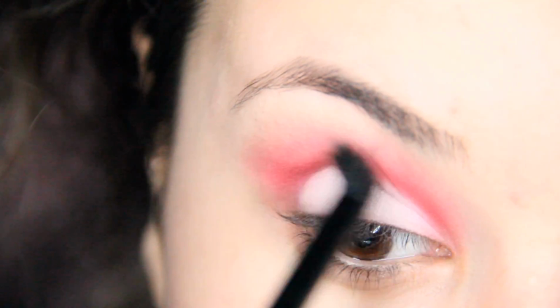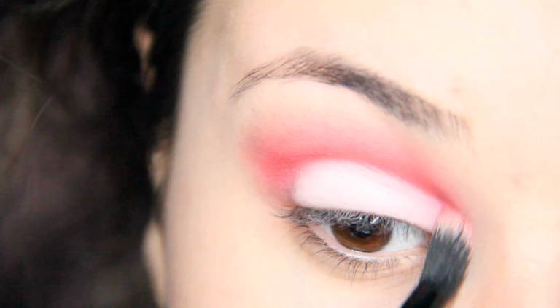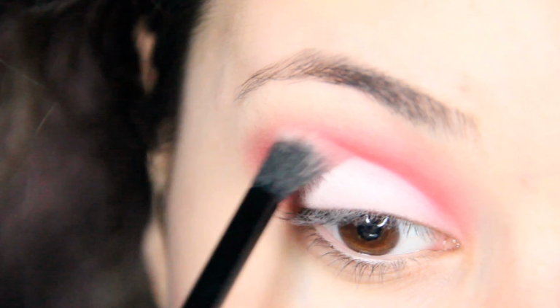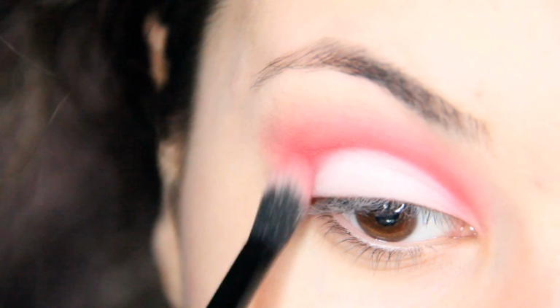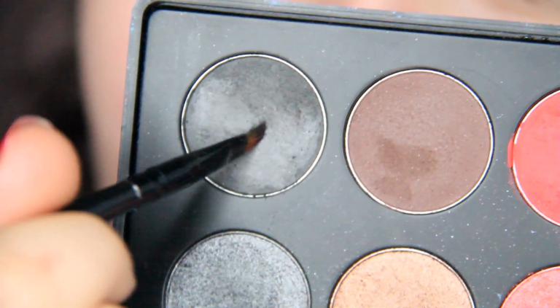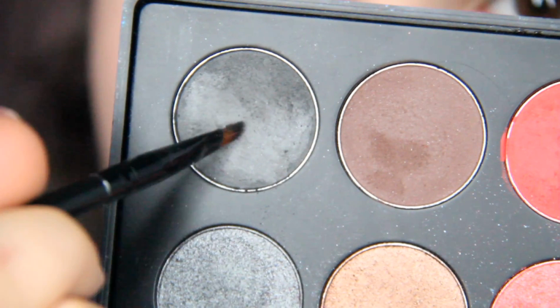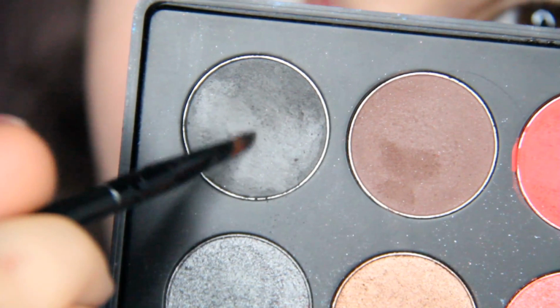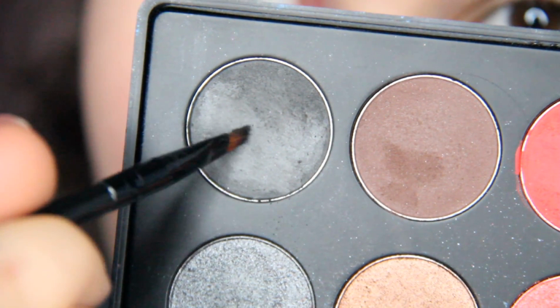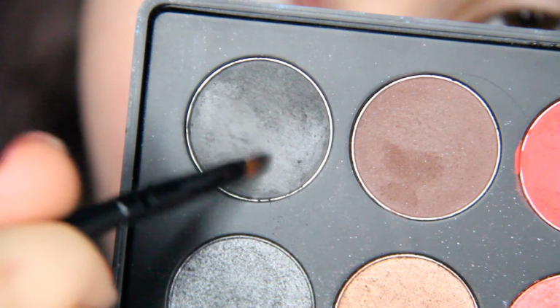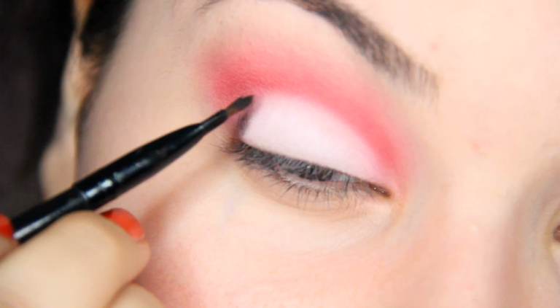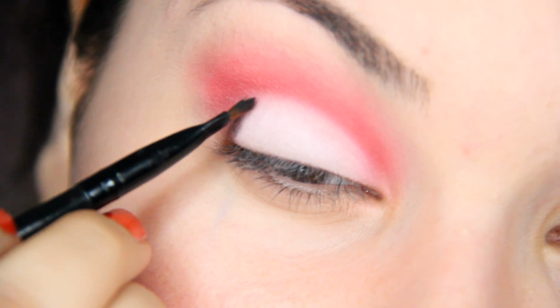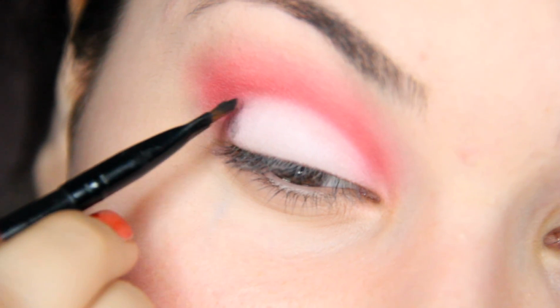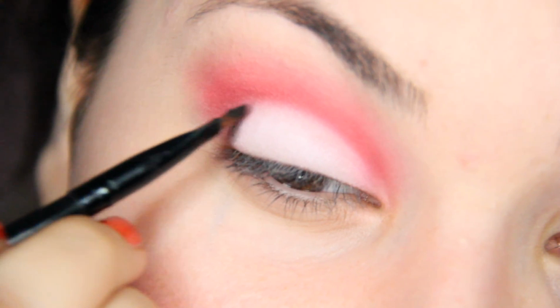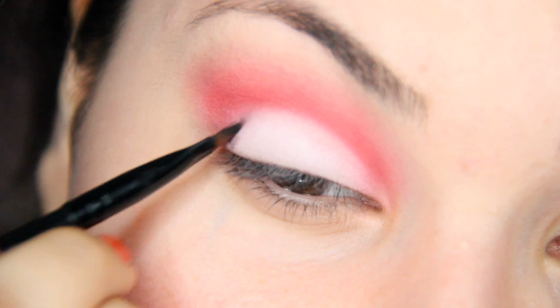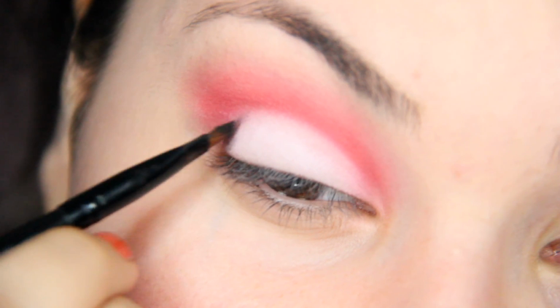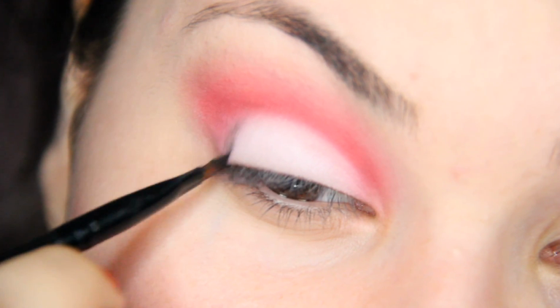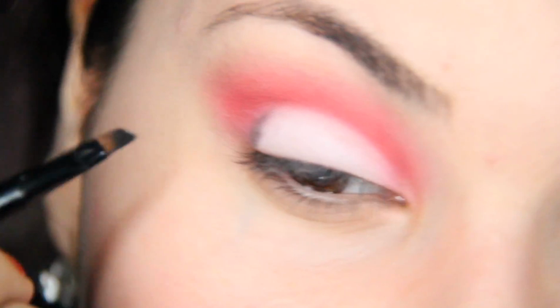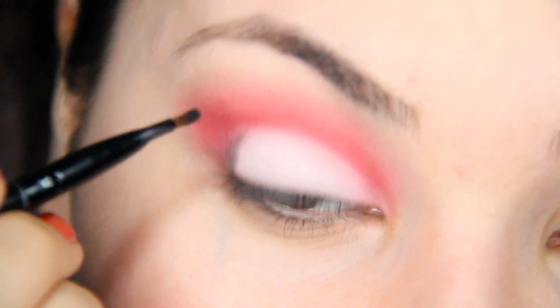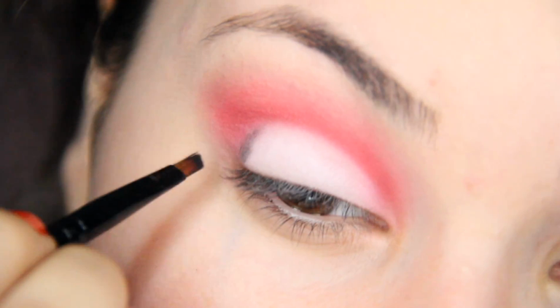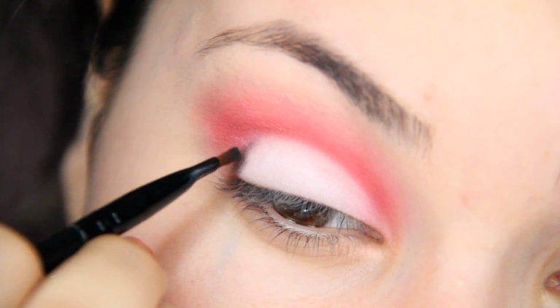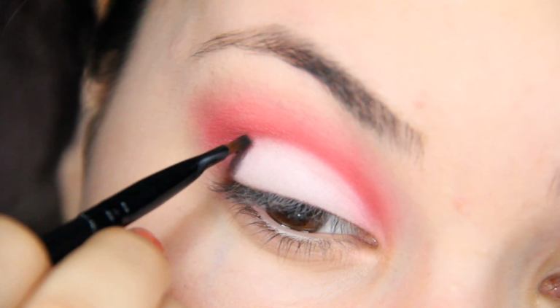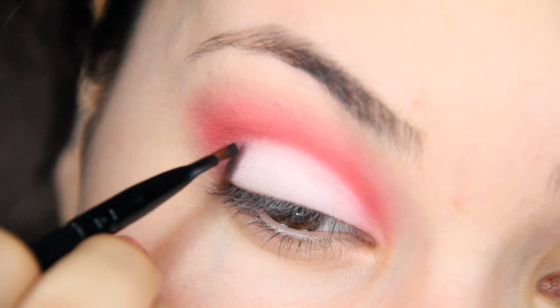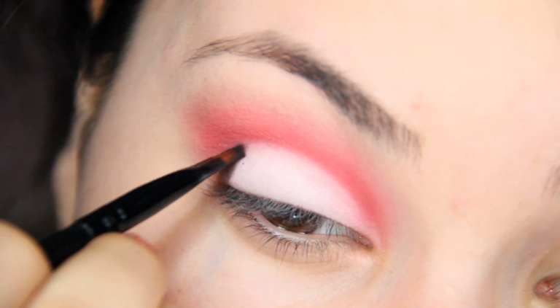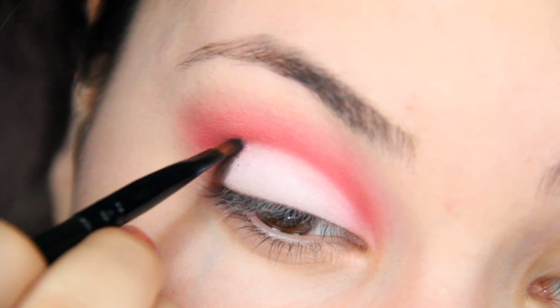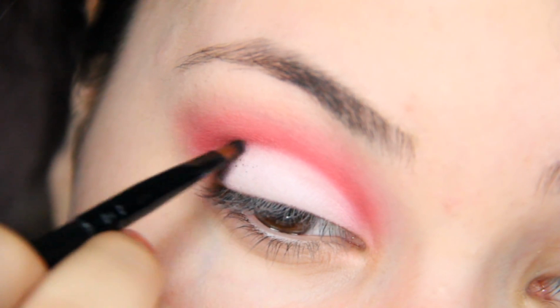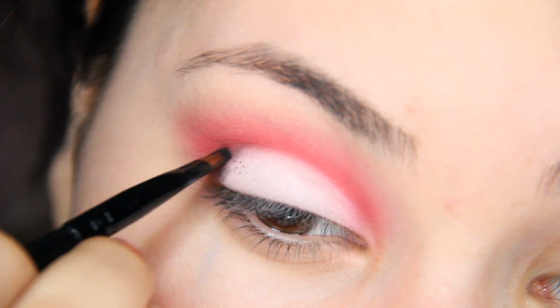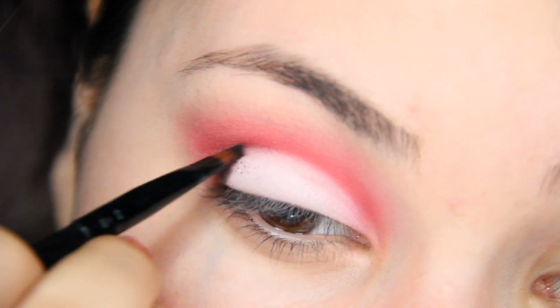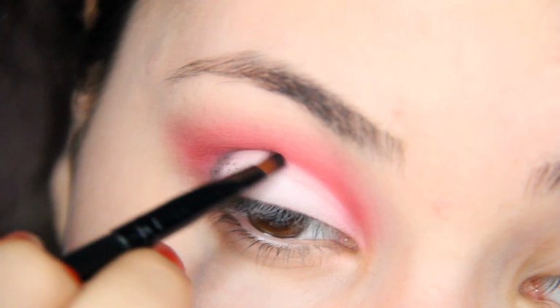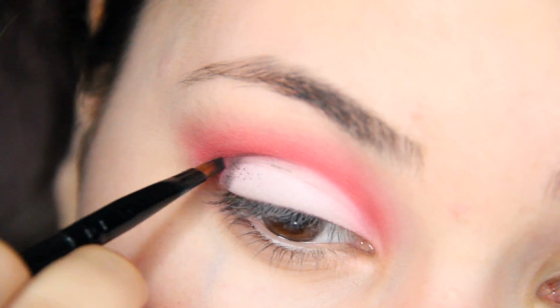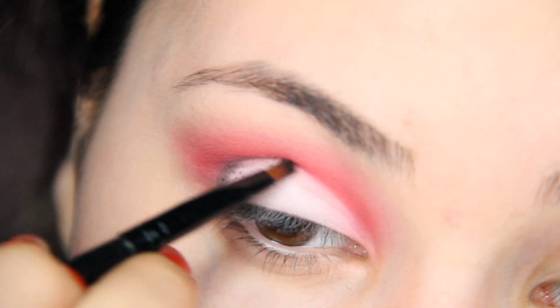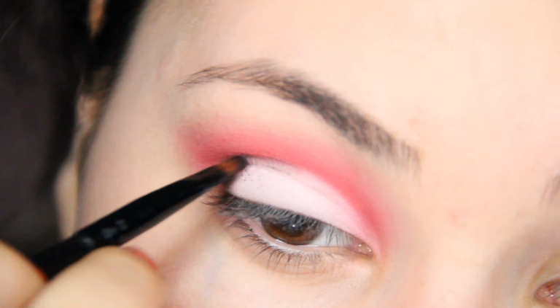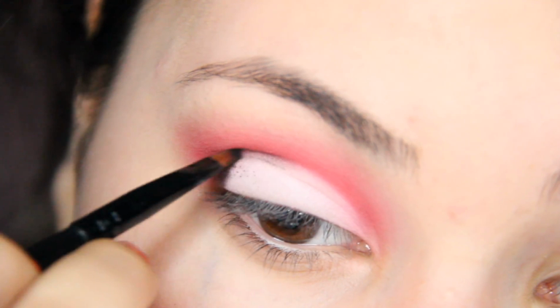Blending. Taking a small amount of a black eyeshadow, add it to your outer V. This adds just a little bit of dimension.